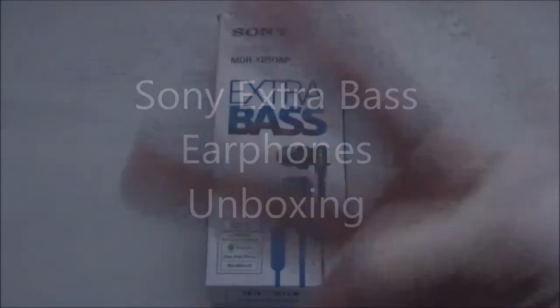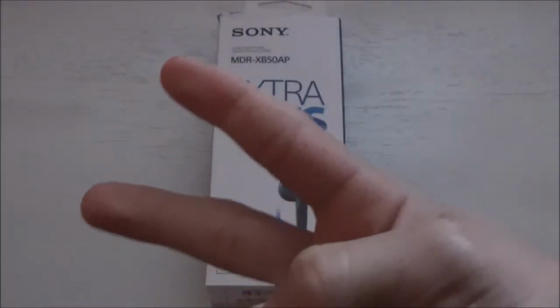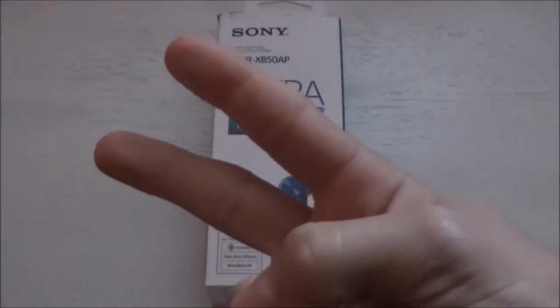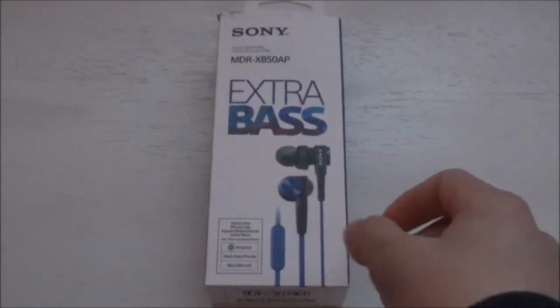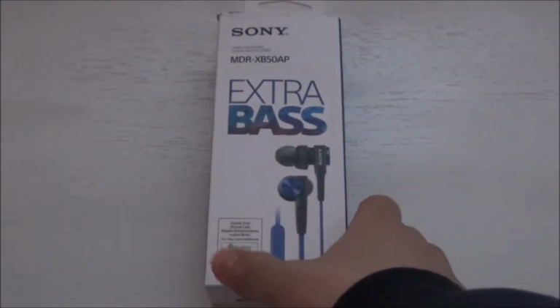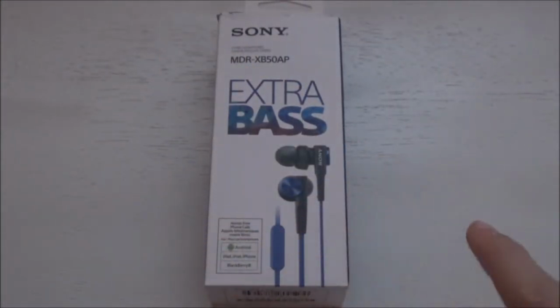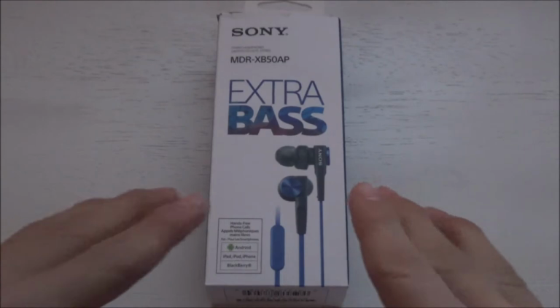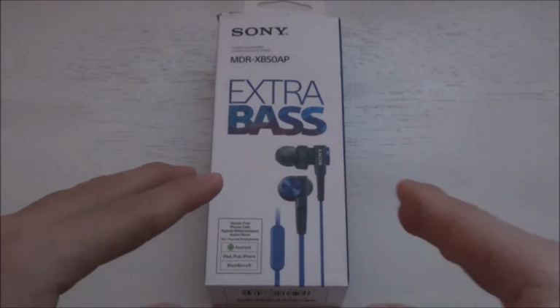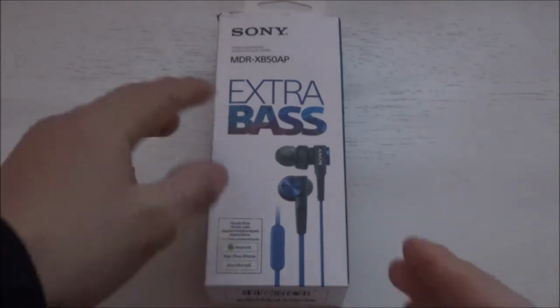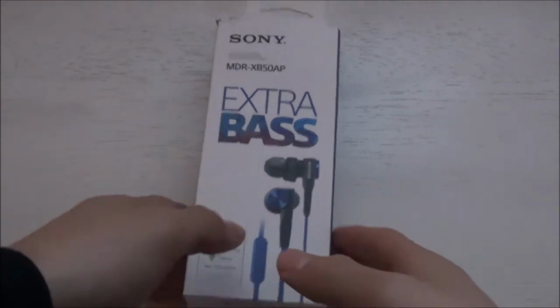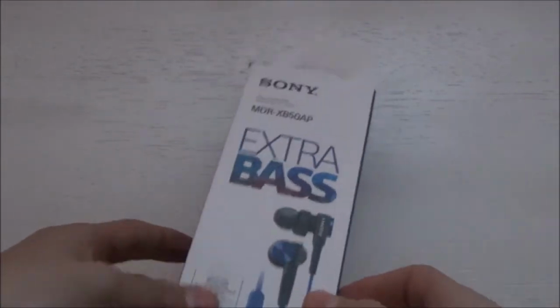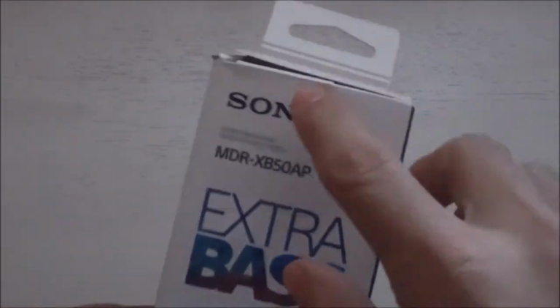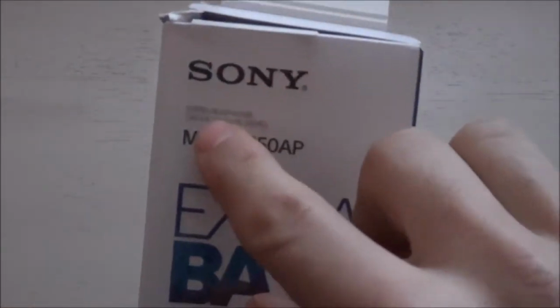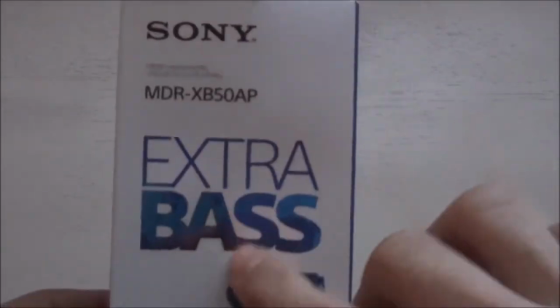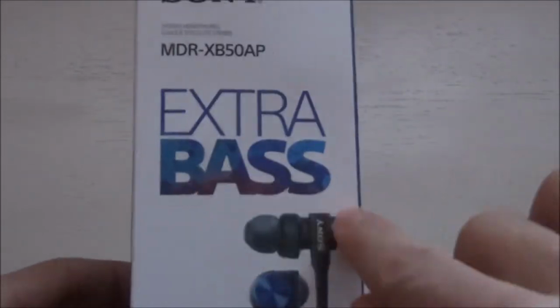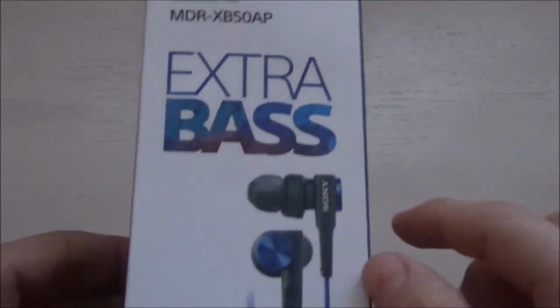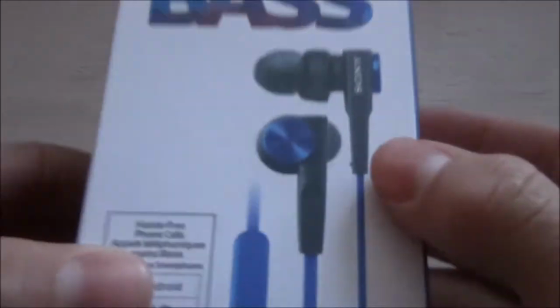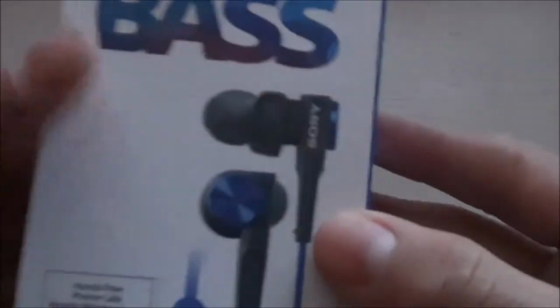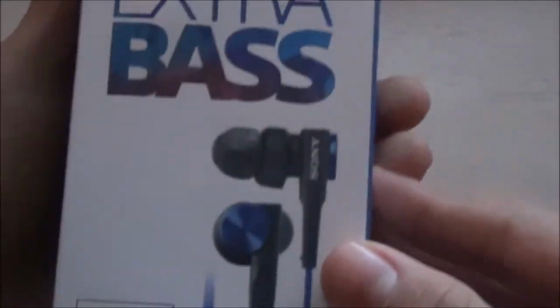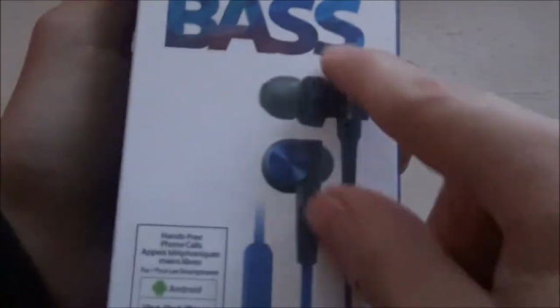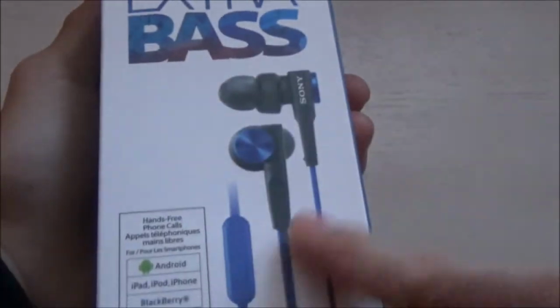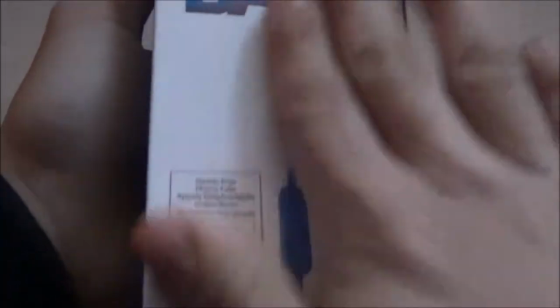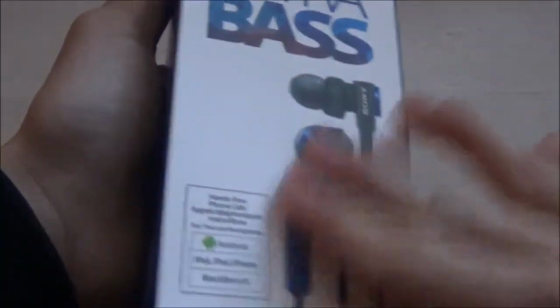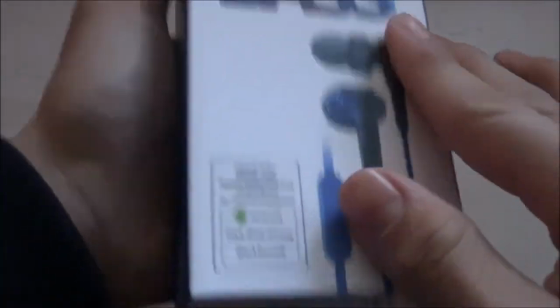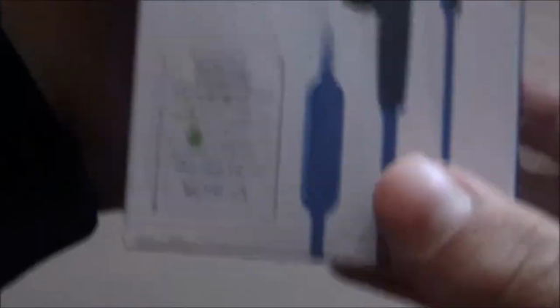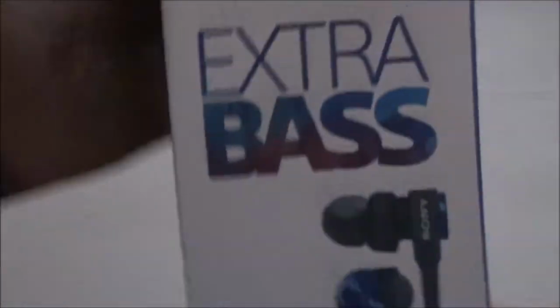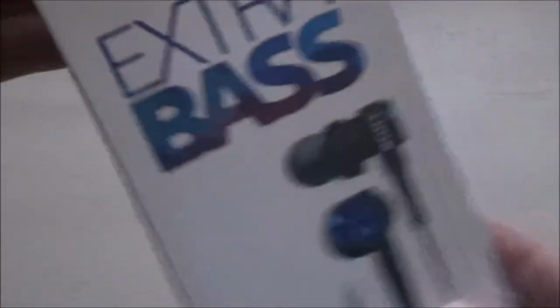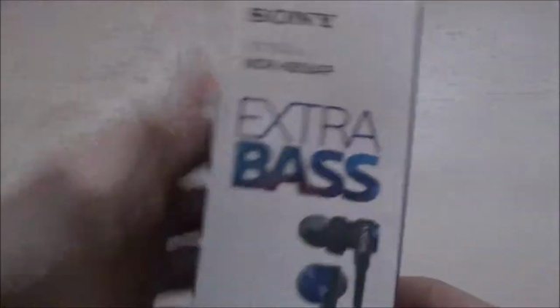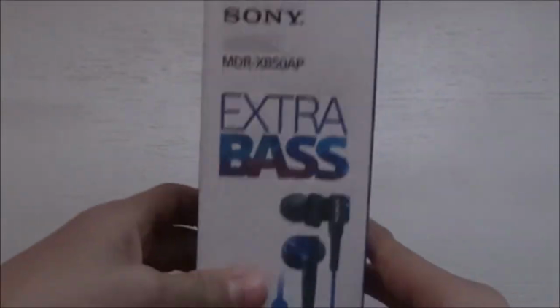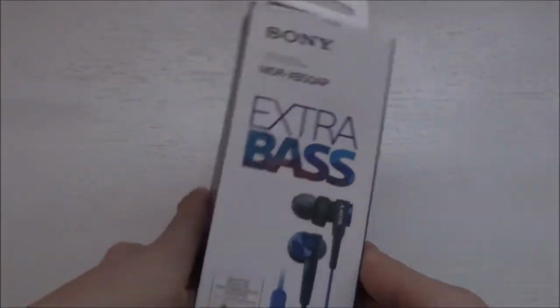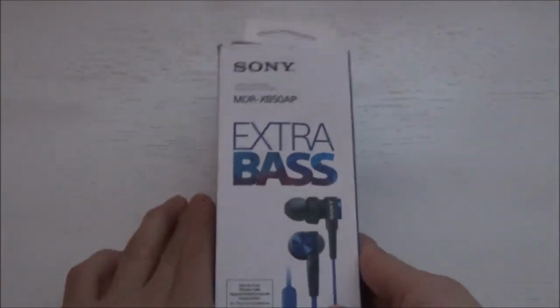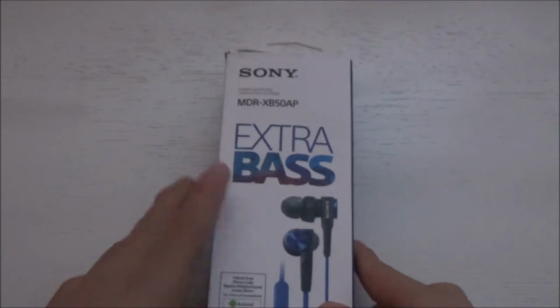Hey guys, what is up, it's JJ Tech, you're back with another video. We're doing an unboxing of the Sony extra bass earphones, as you can see here — nice blue metallic color.